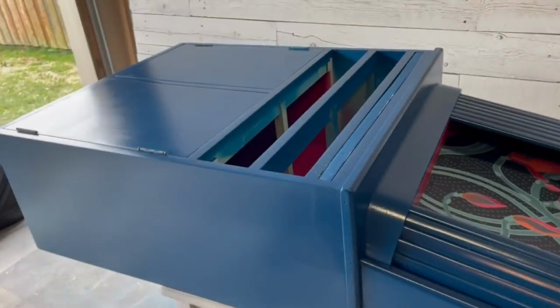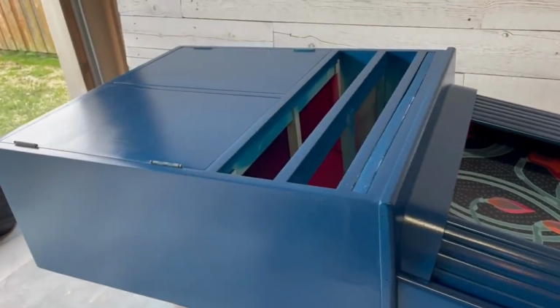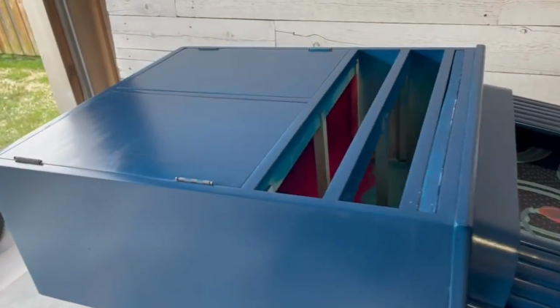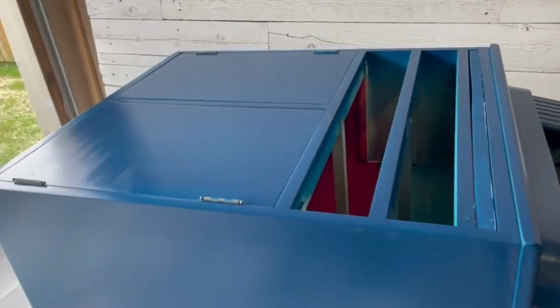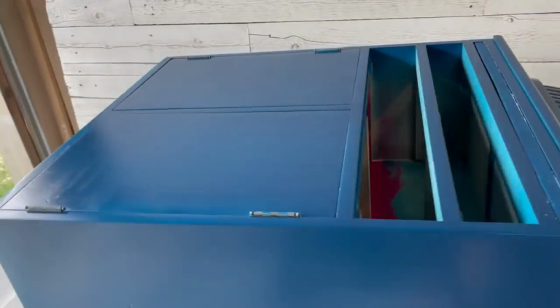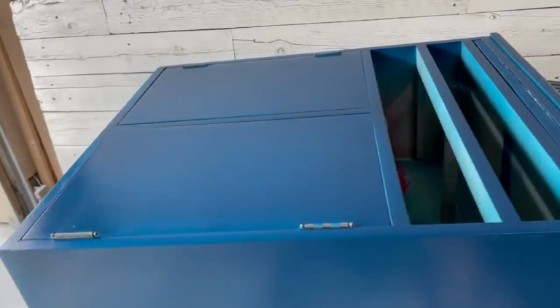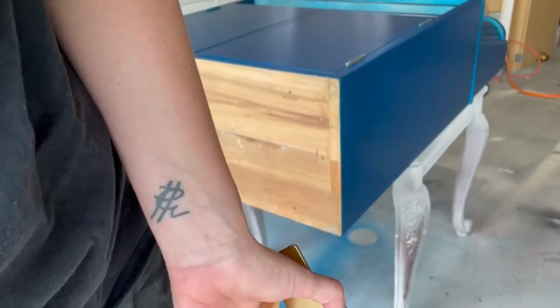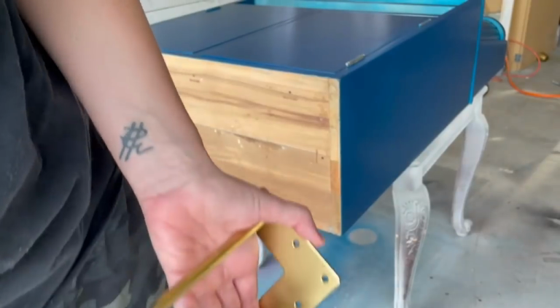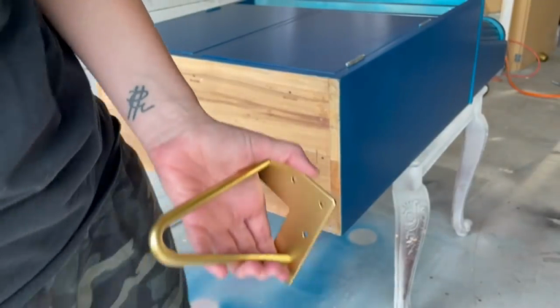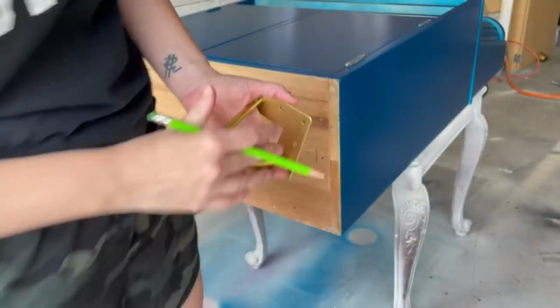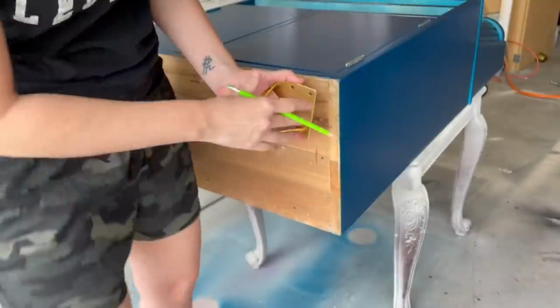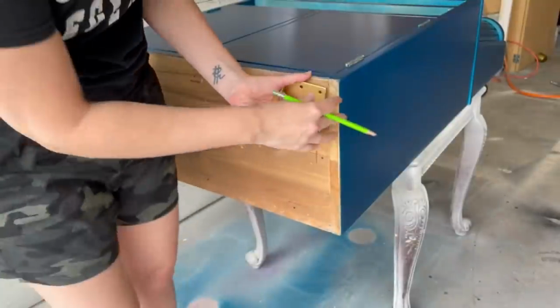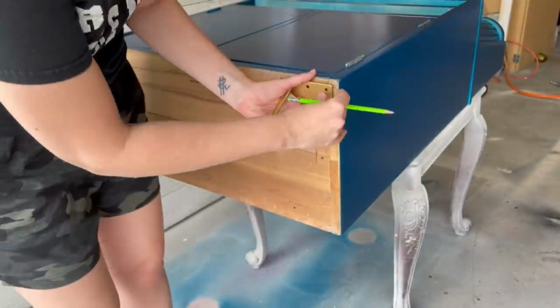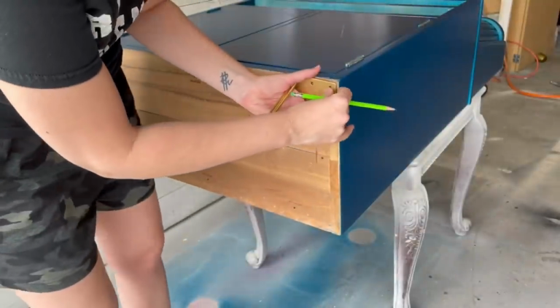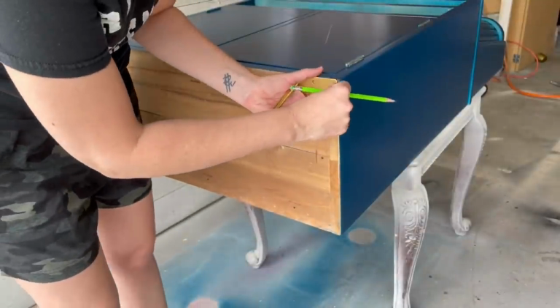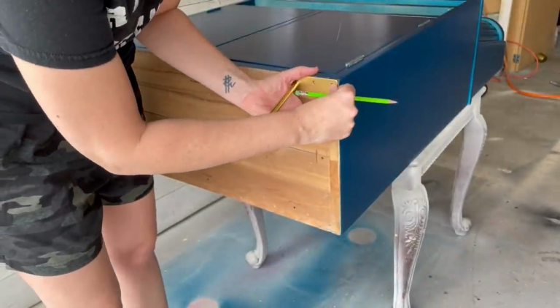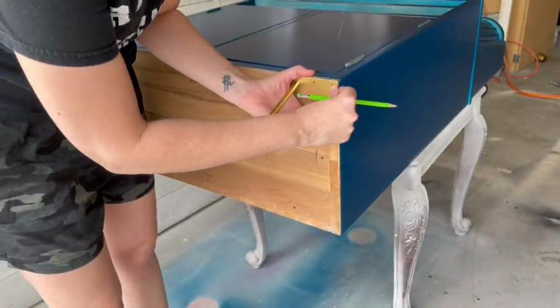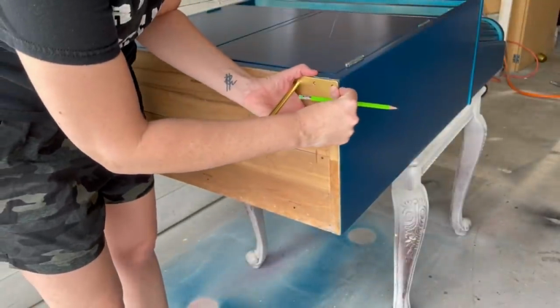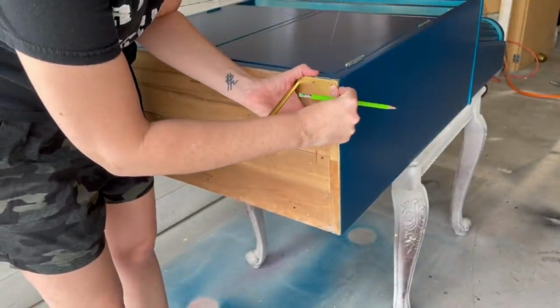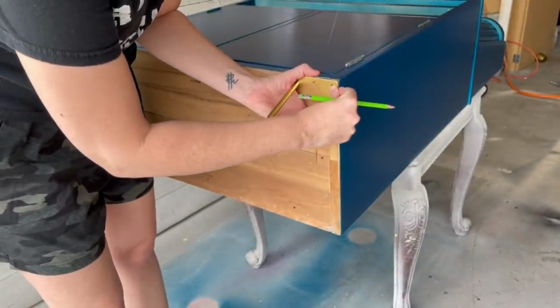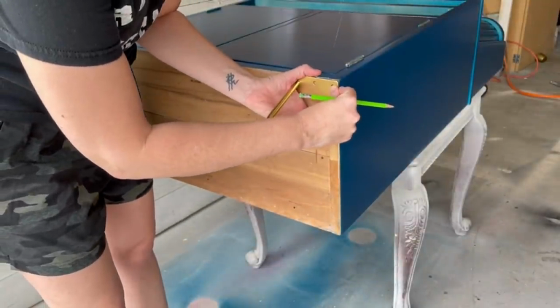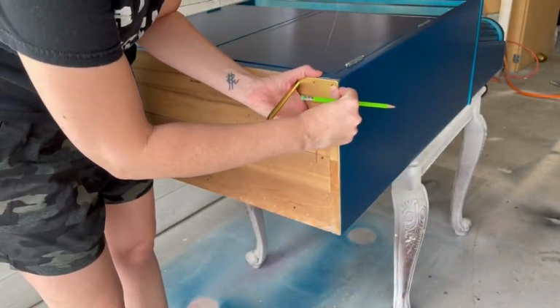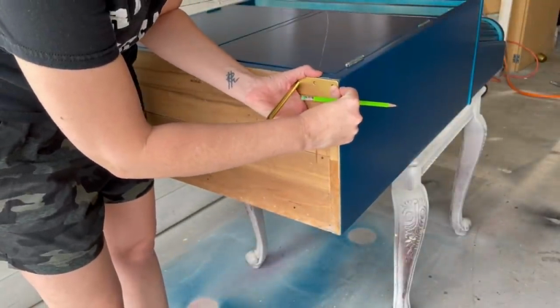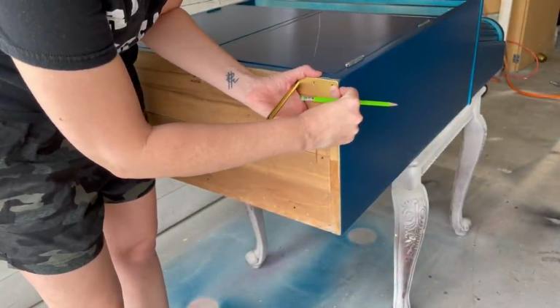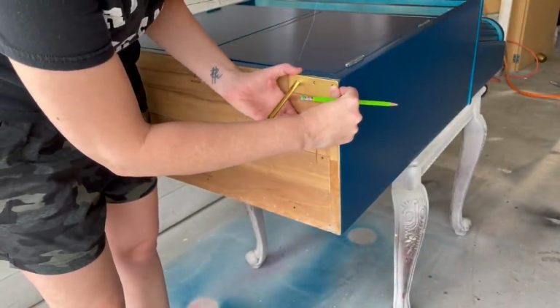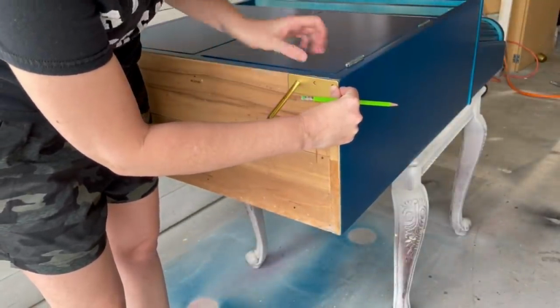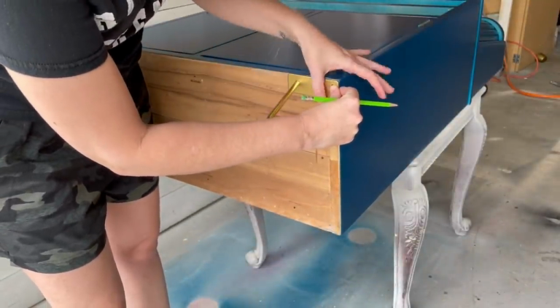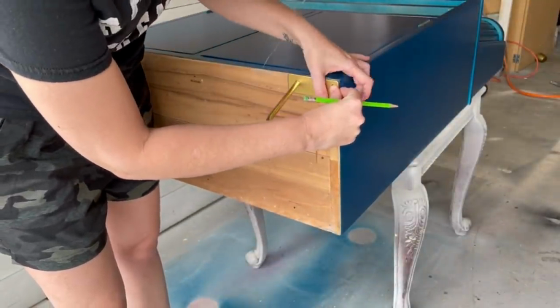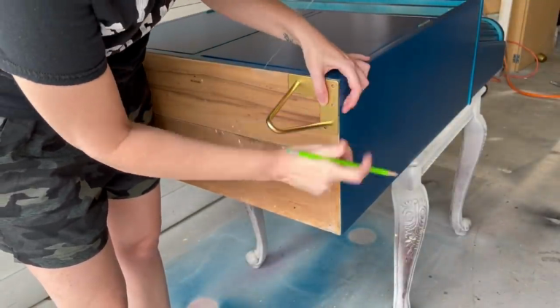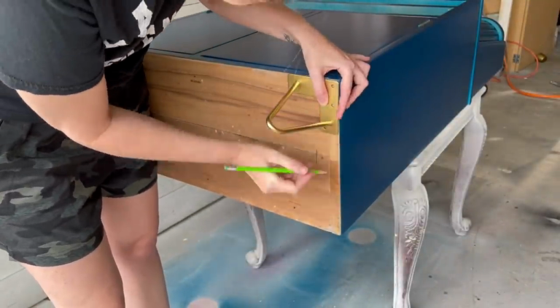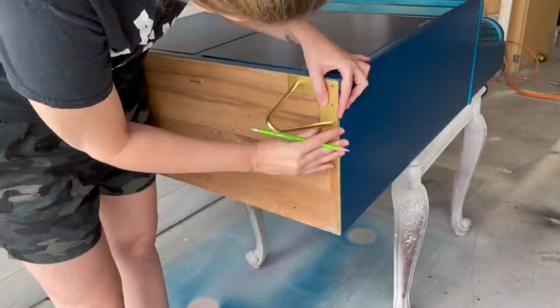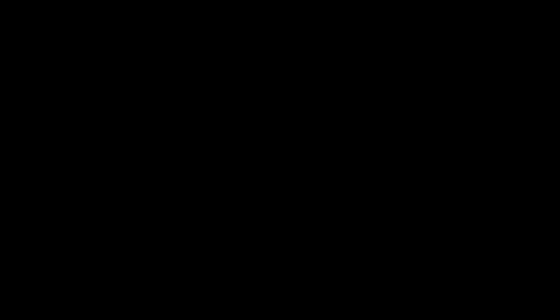This cabinet needs a little height to help get it off the ground. We've decided to go with these gold hairpin legs to give it just the right amount of height.